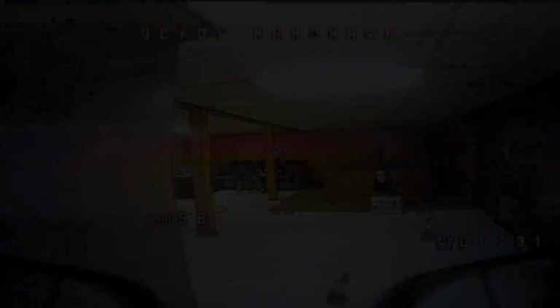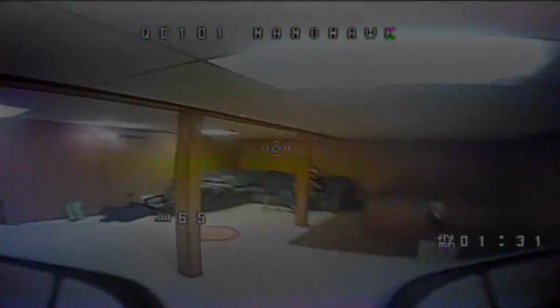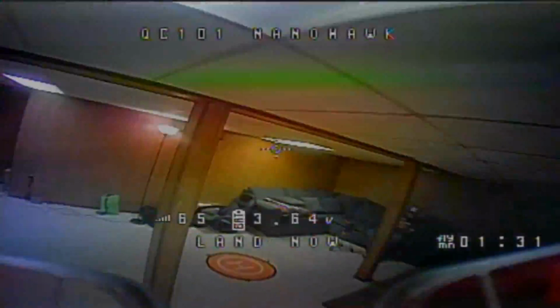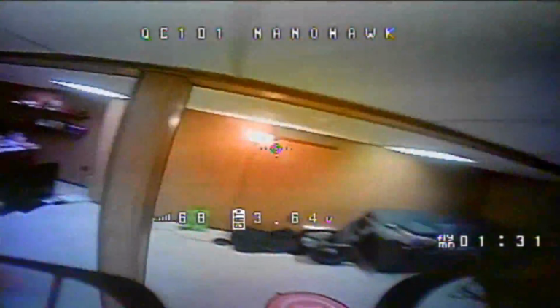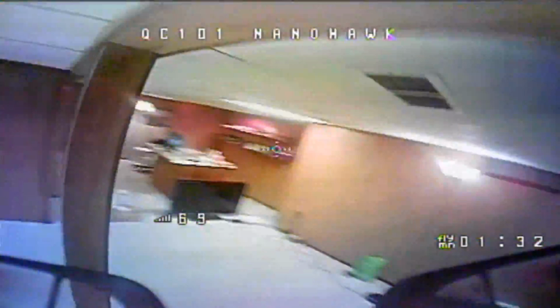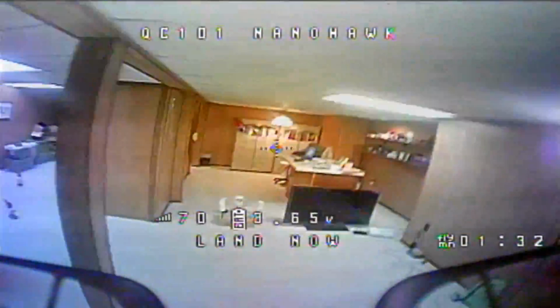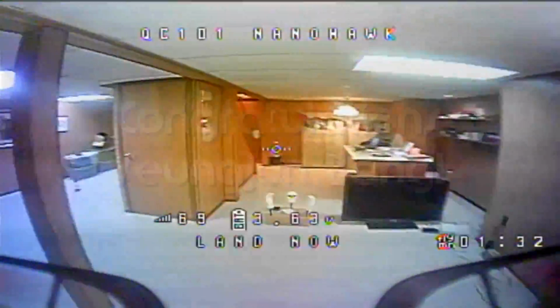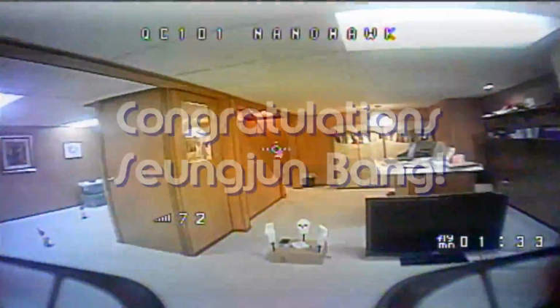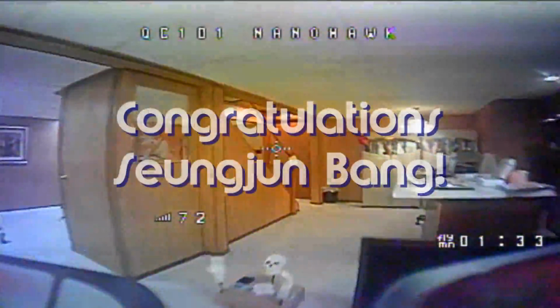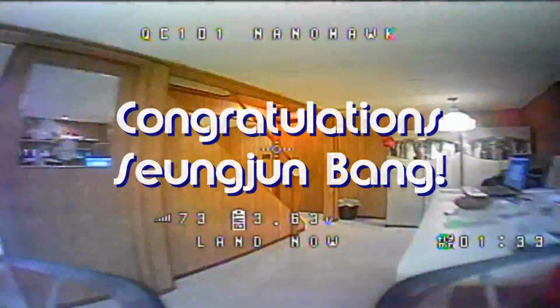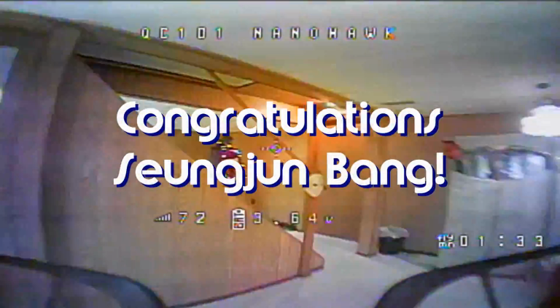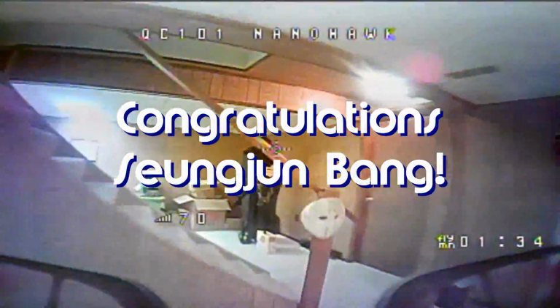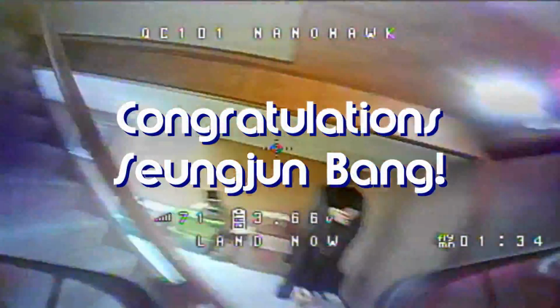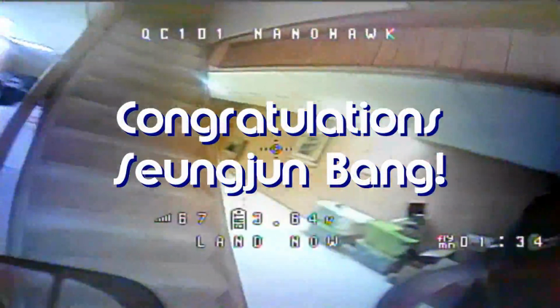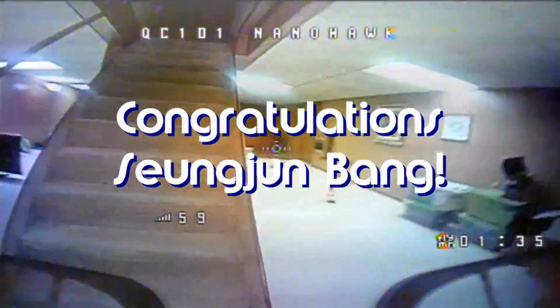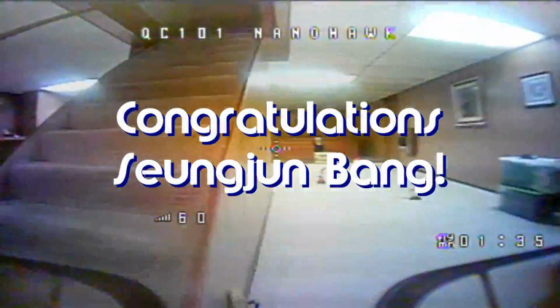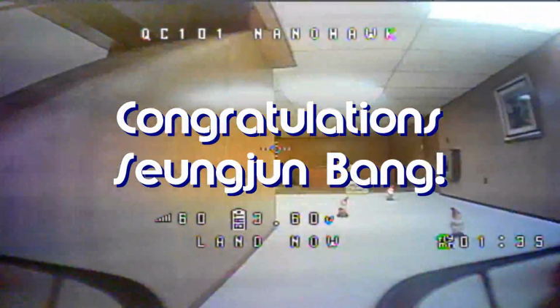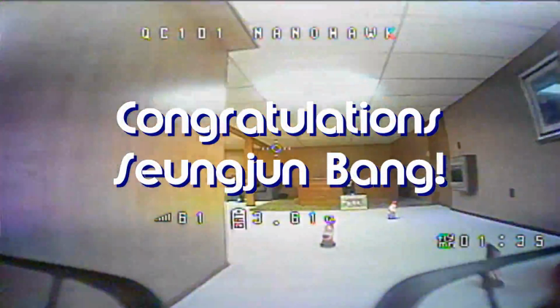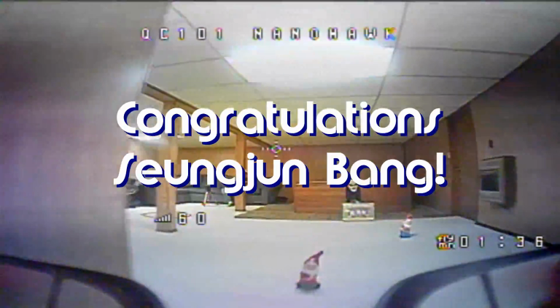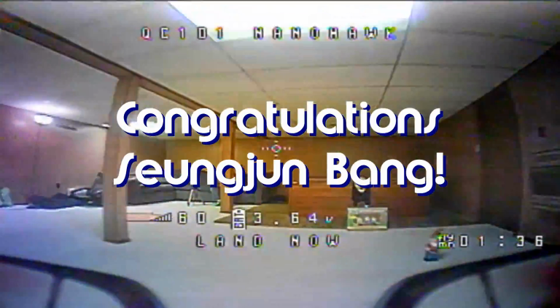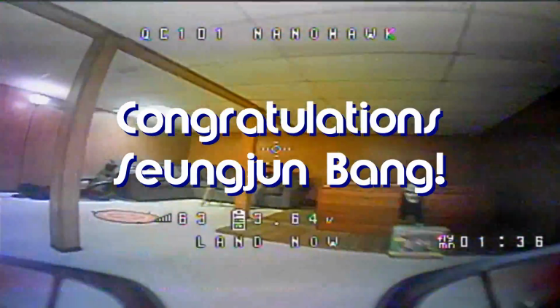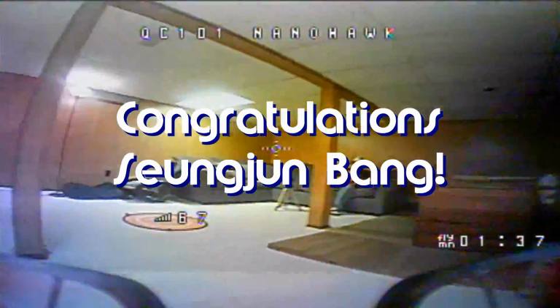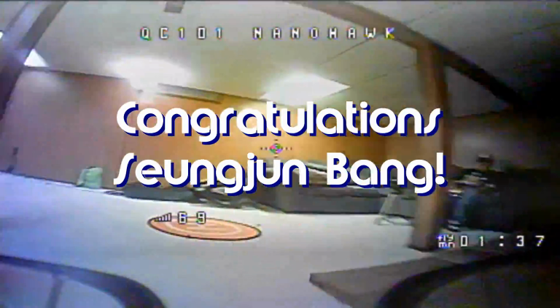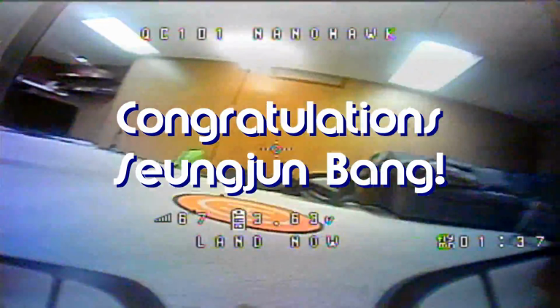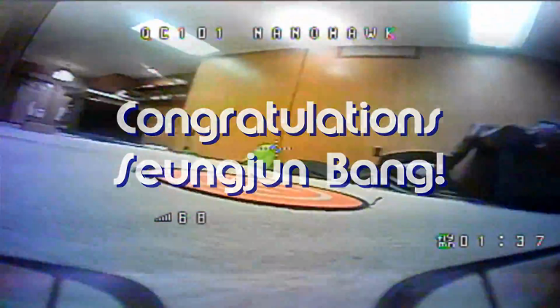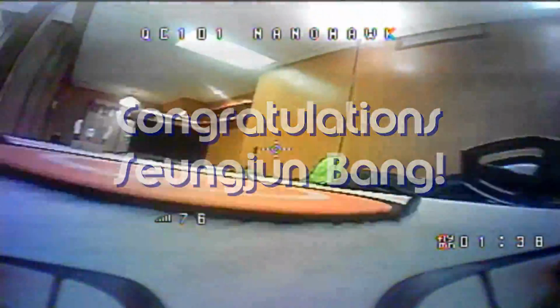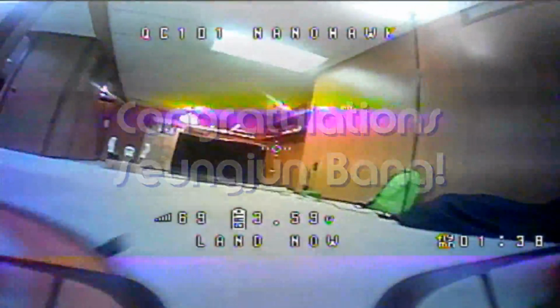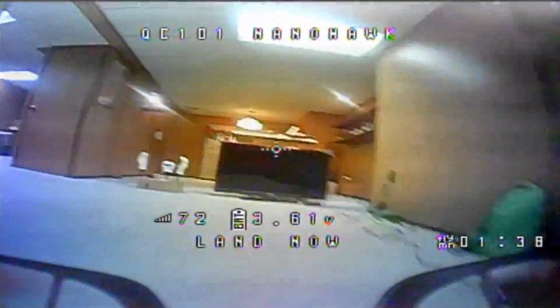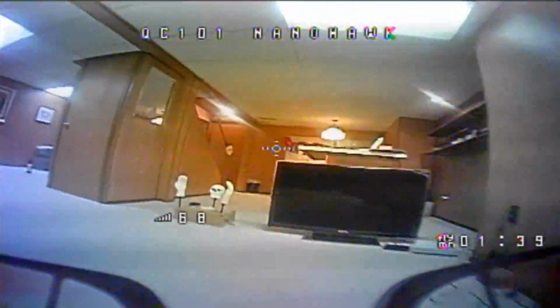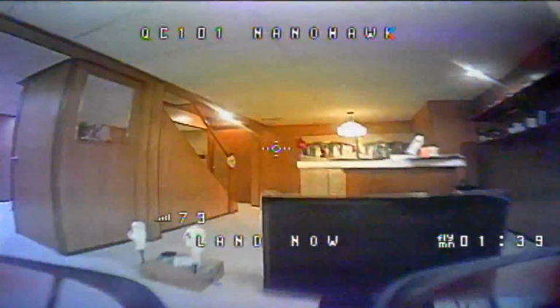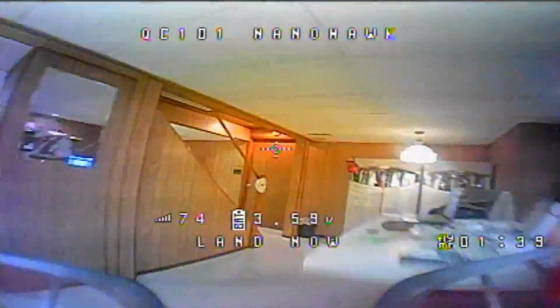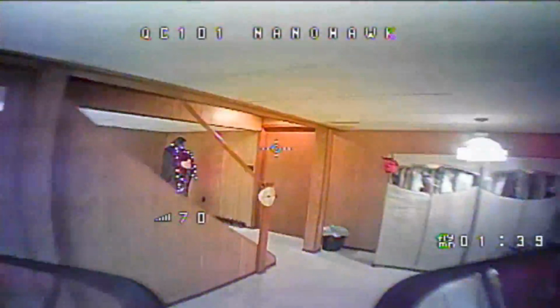Good morning, QuietCopter101 here, and today's shout-out goes to Sunjin Bang. Sunjin was first to say first in one of my recent videos, and thus wins this shout-out, so congratulations.